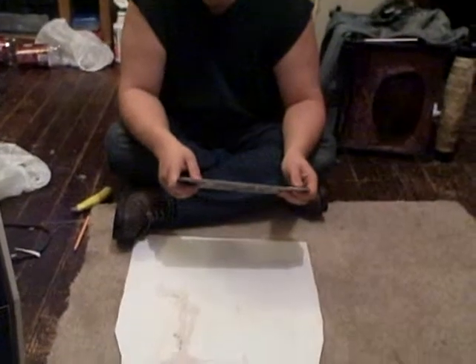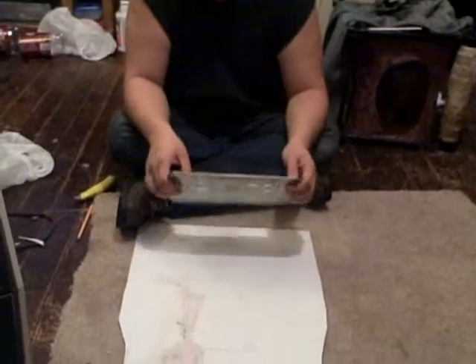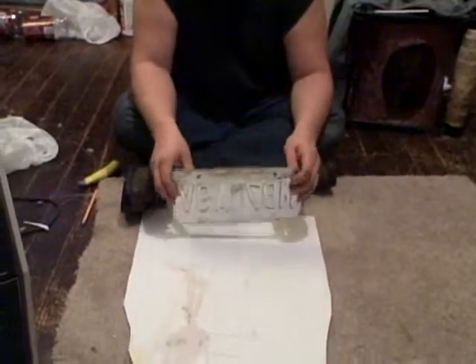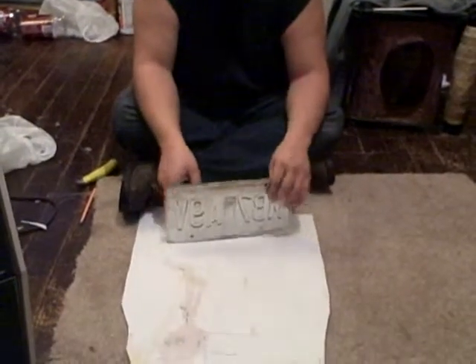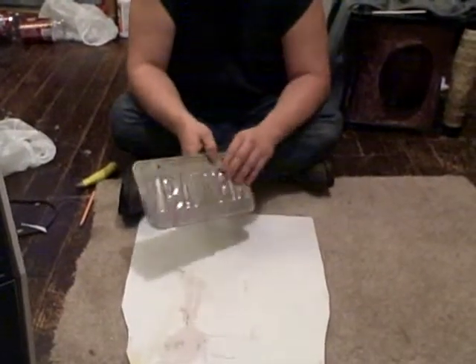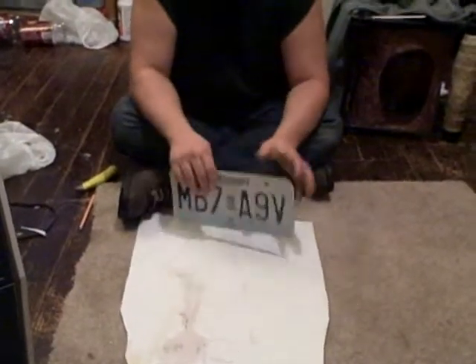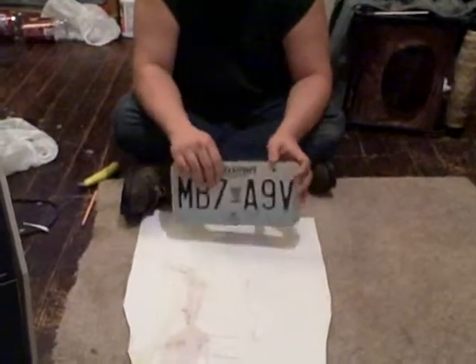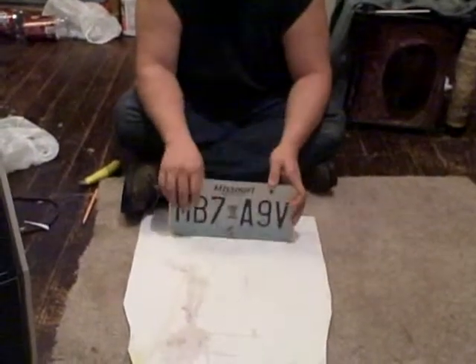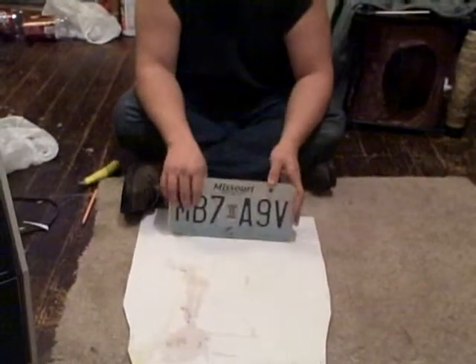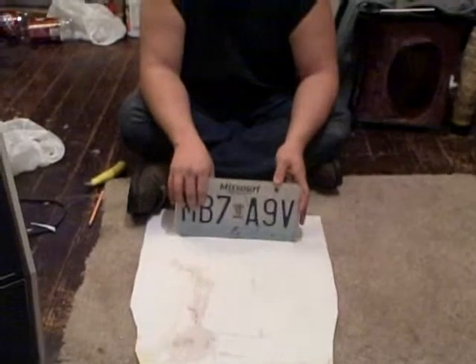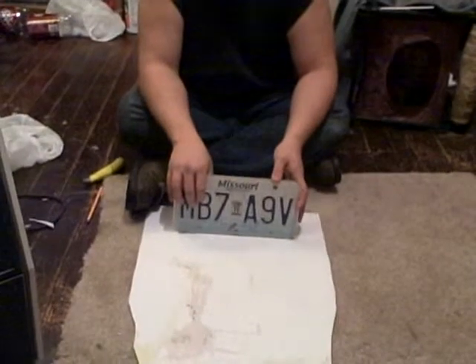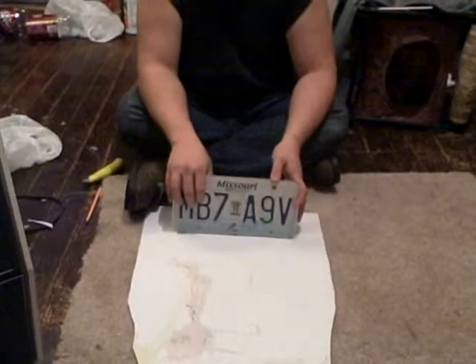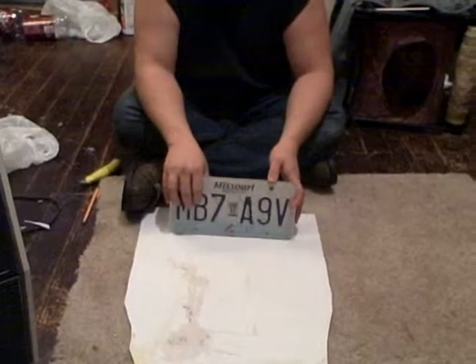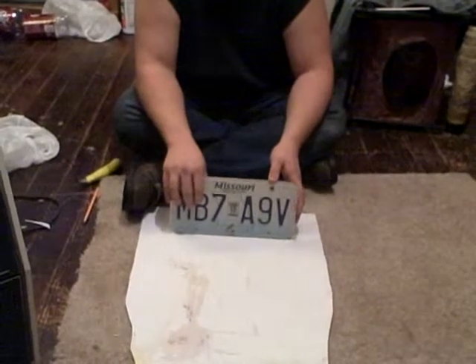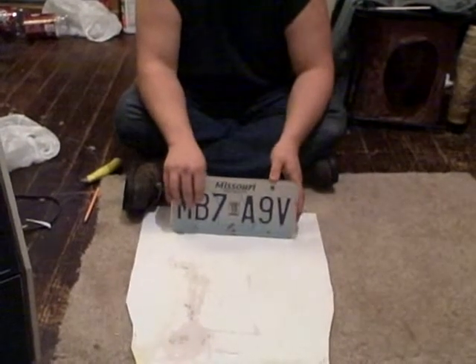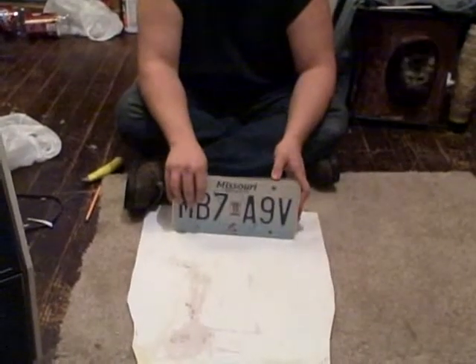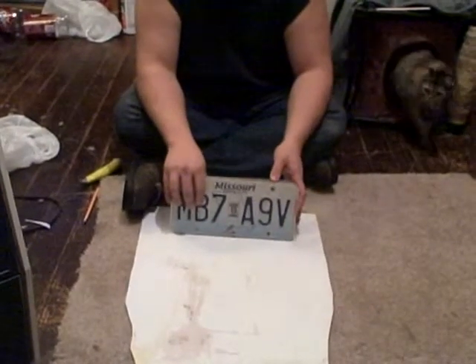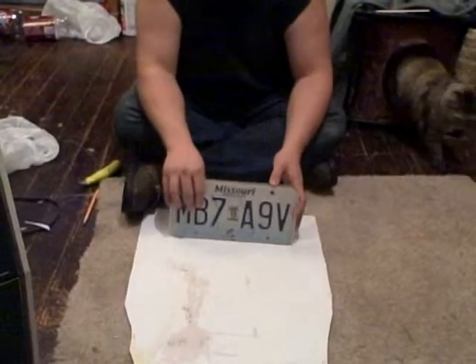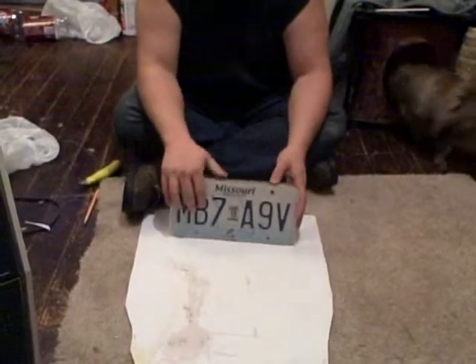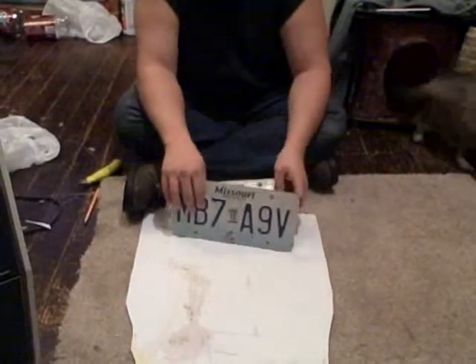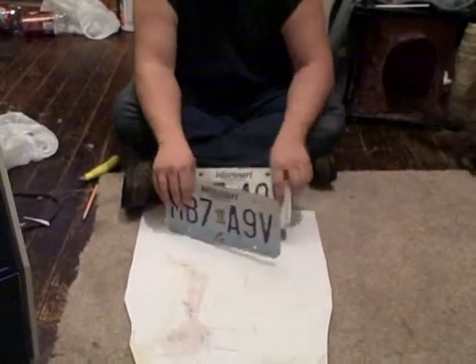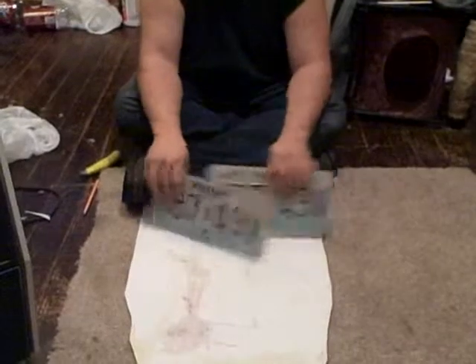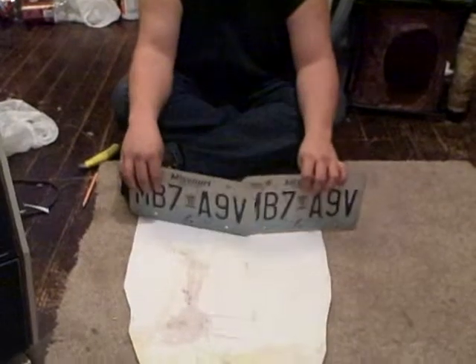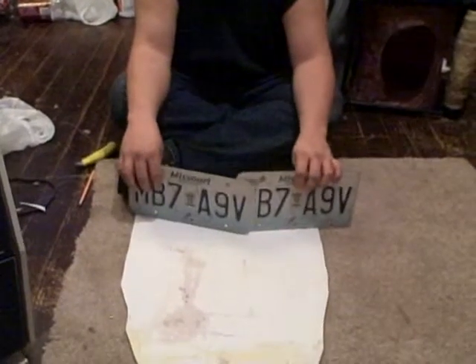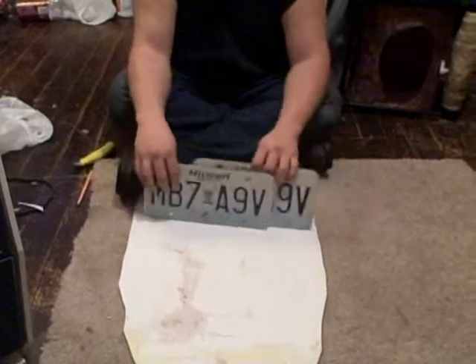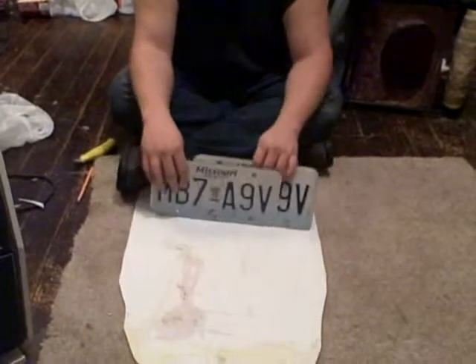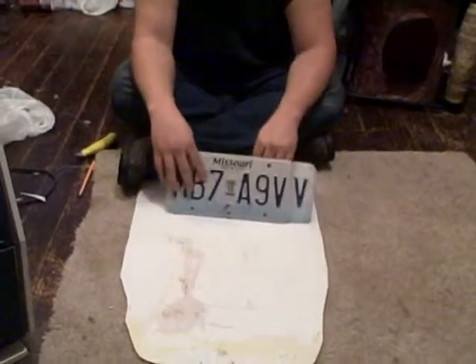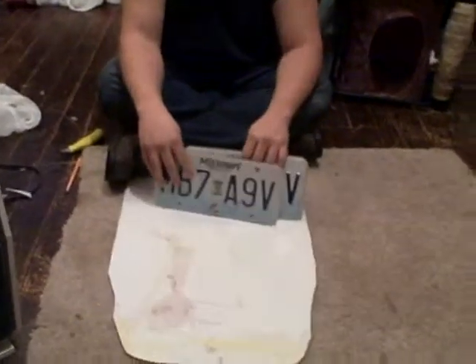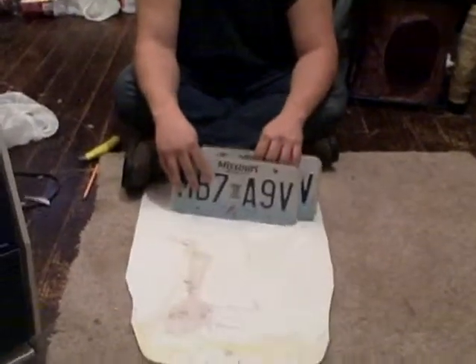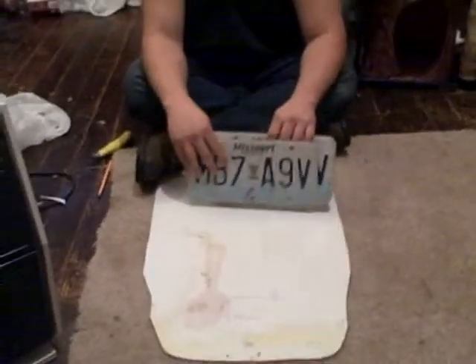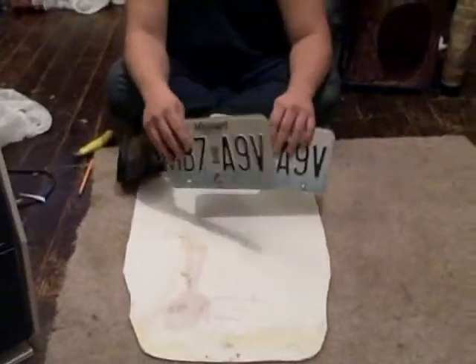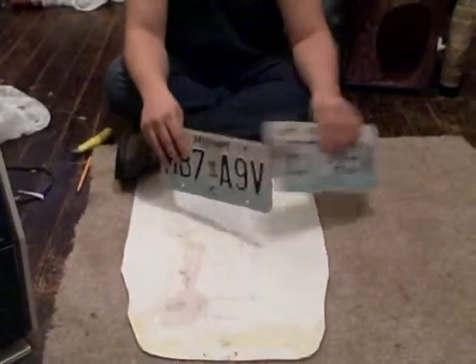Alright, today we're doing license plate covers. Why? Because we can. These are a set of old license plates. What better way to make license plate covers than with a license plate.